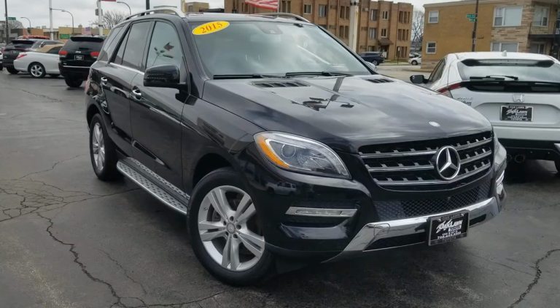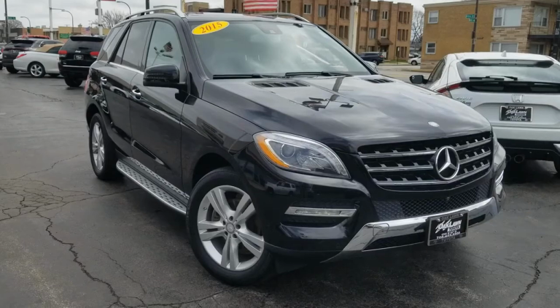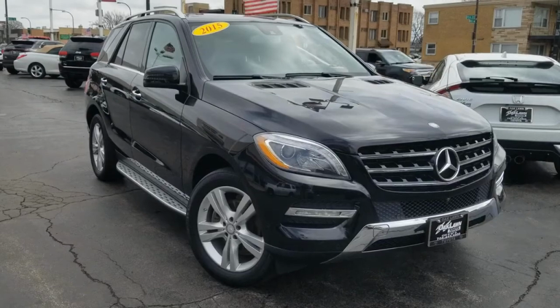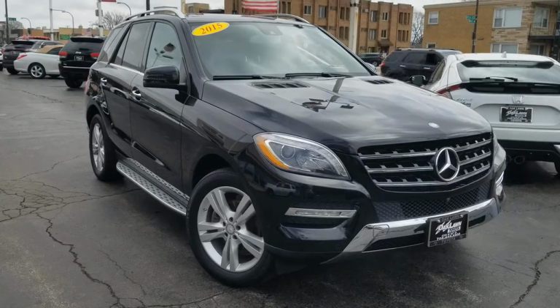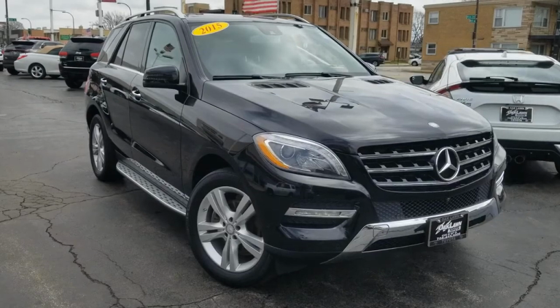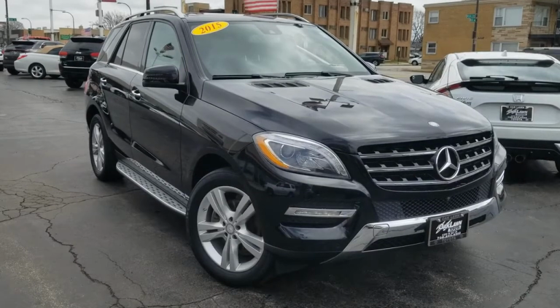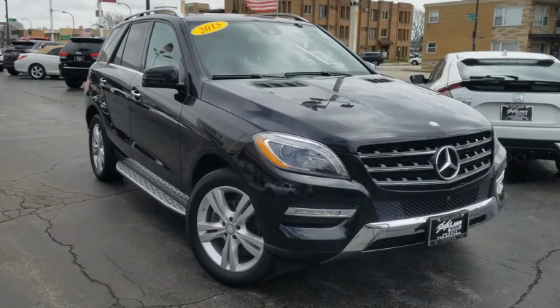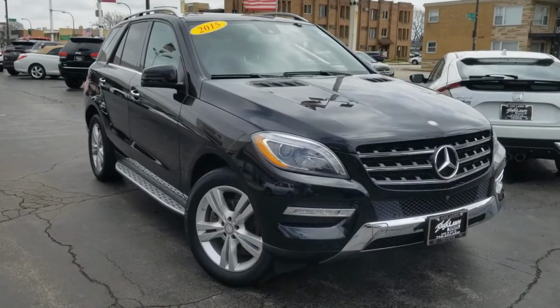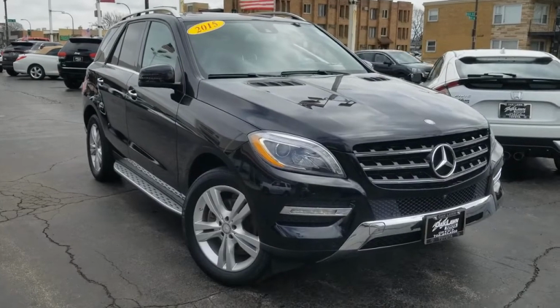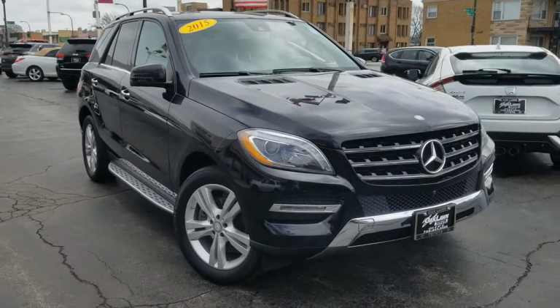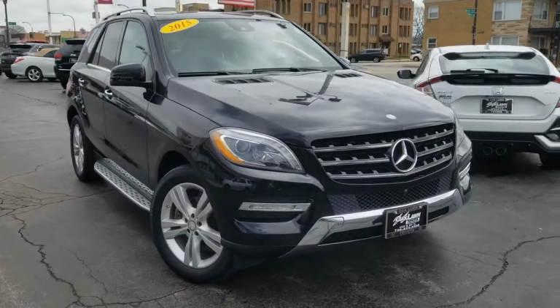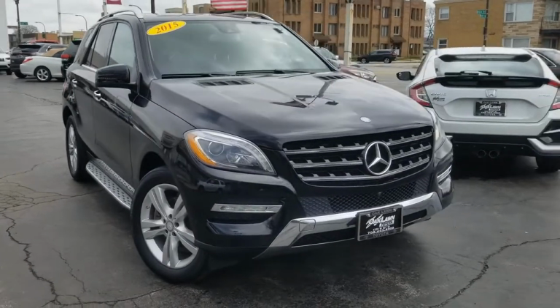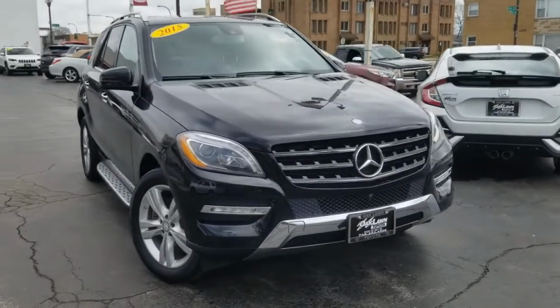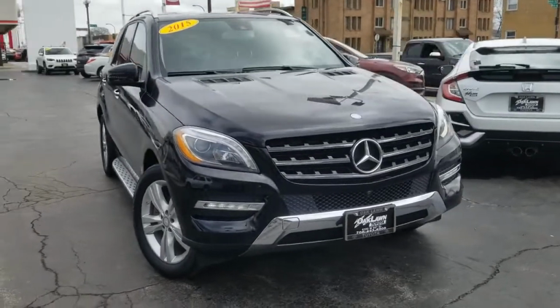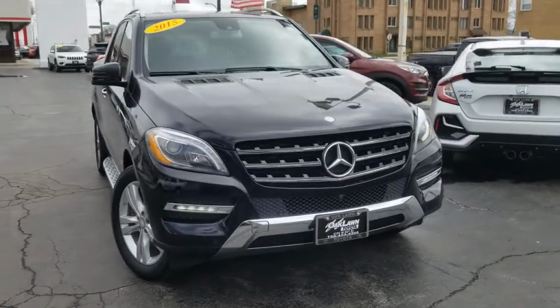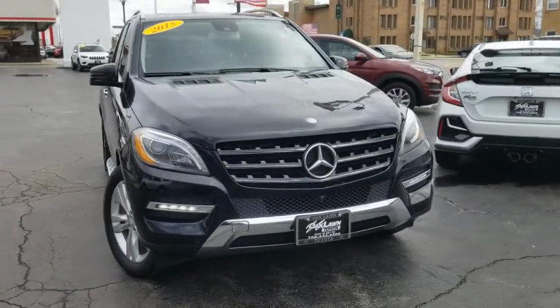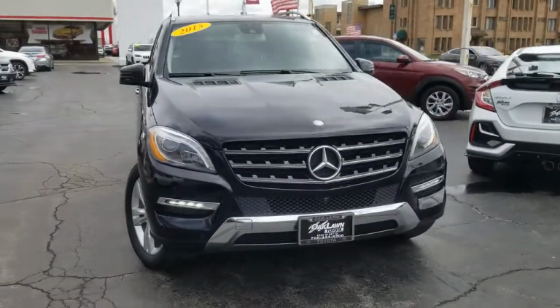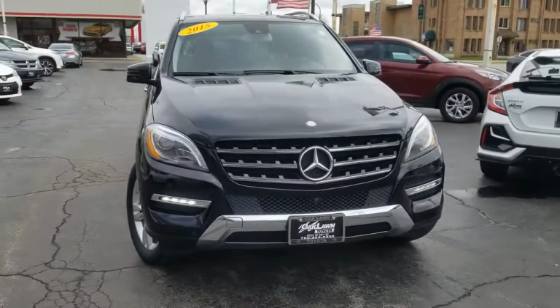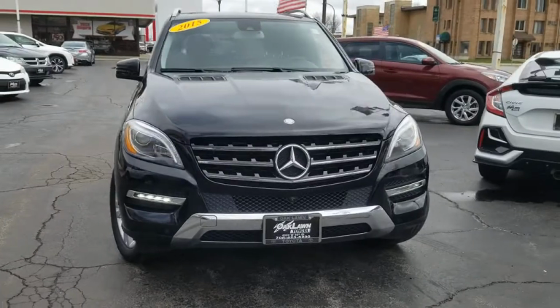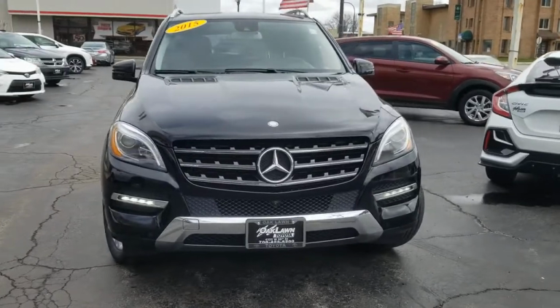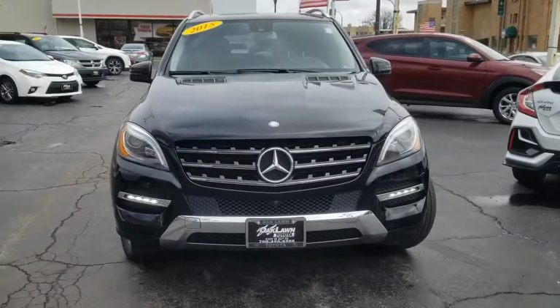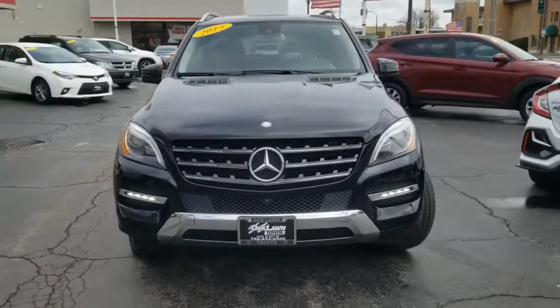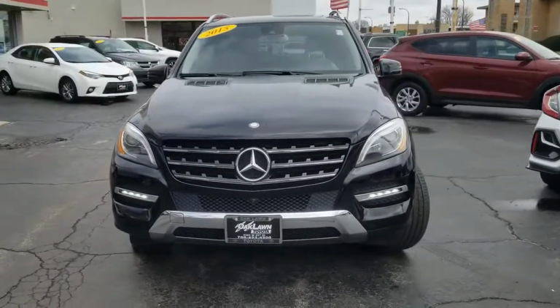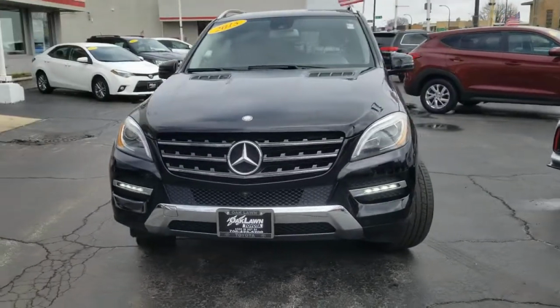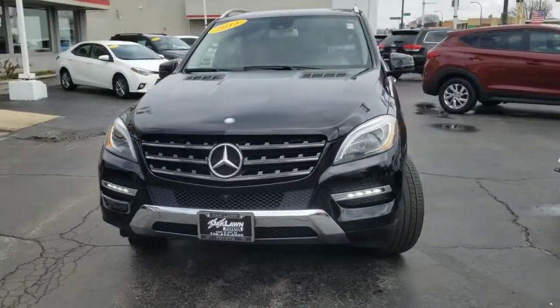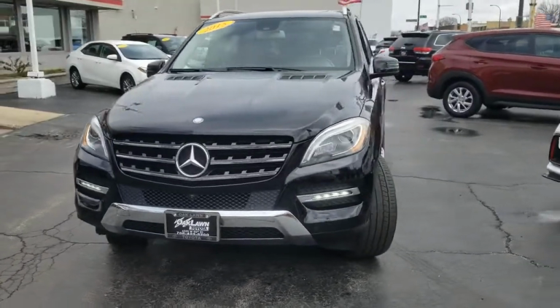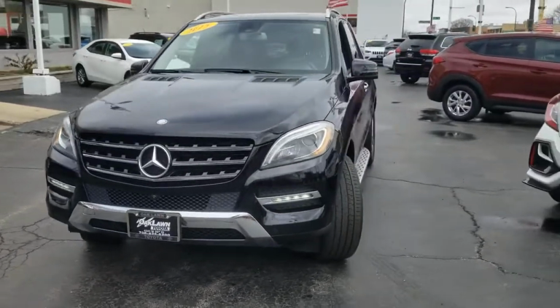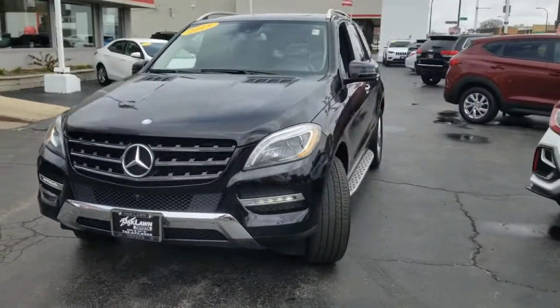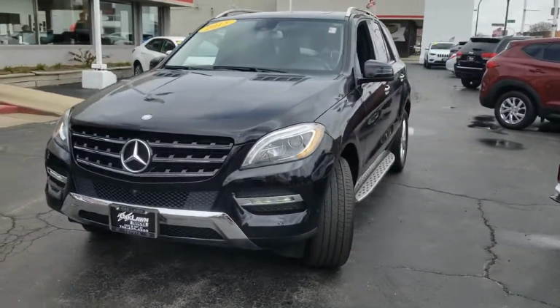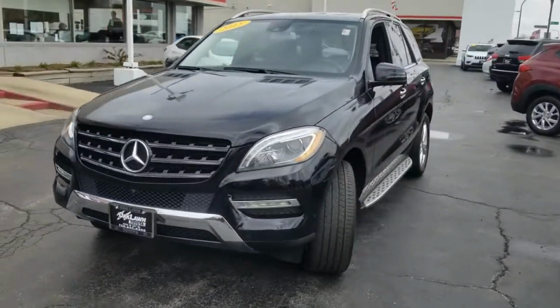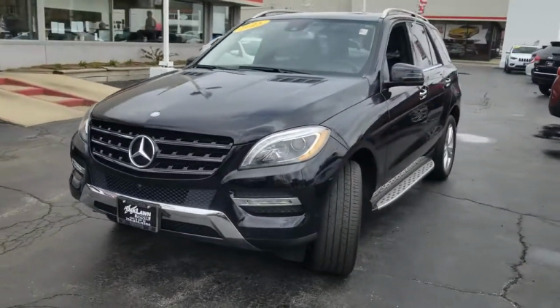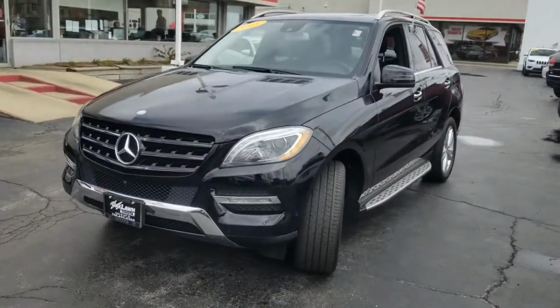Get into the 2015 Mercedes-Benz M-Class. This vehicle still has fewer than 50,000 miles on the clock, so it won't last long.